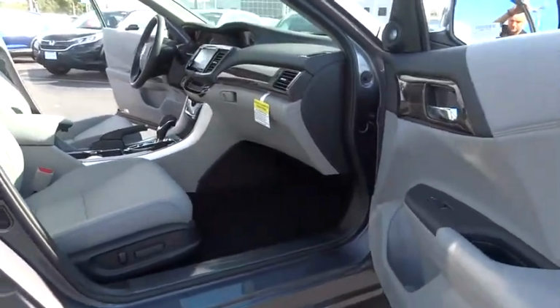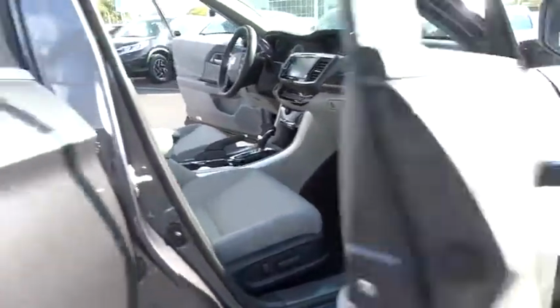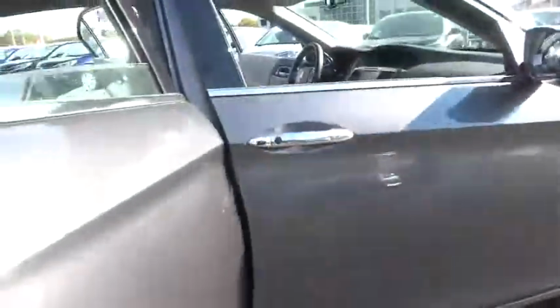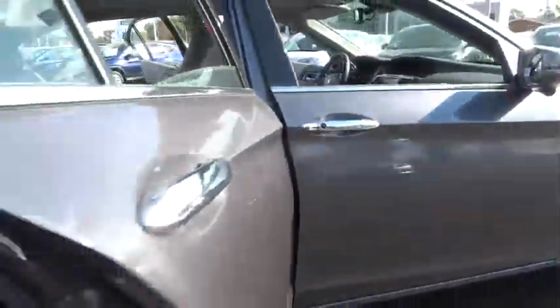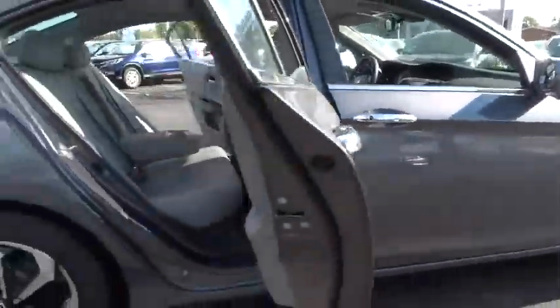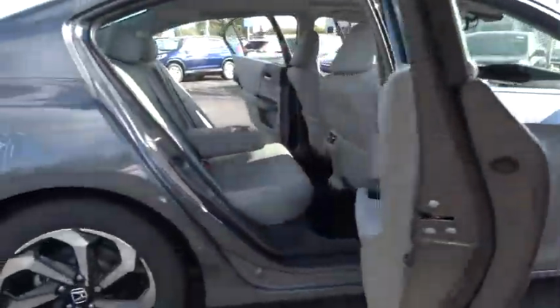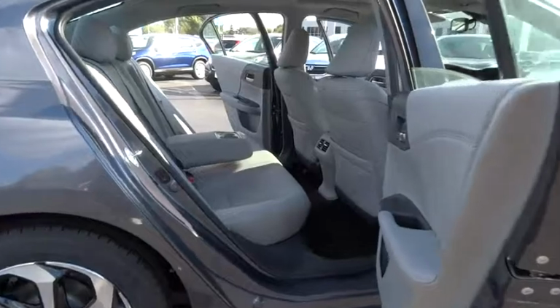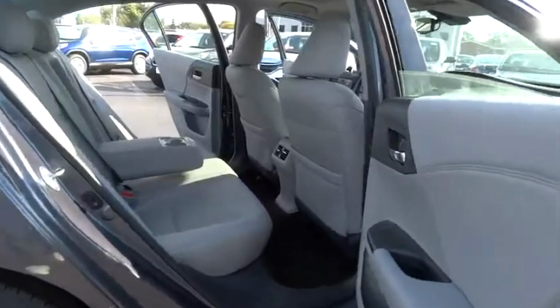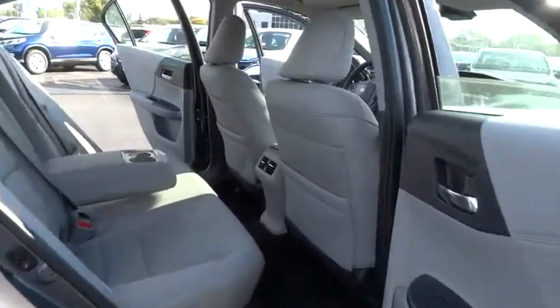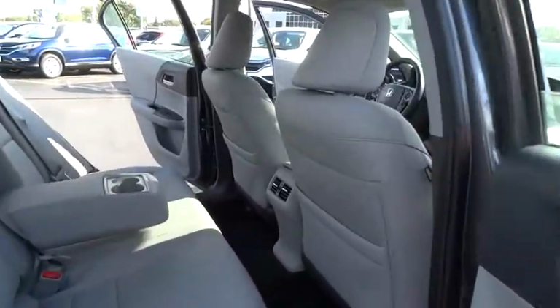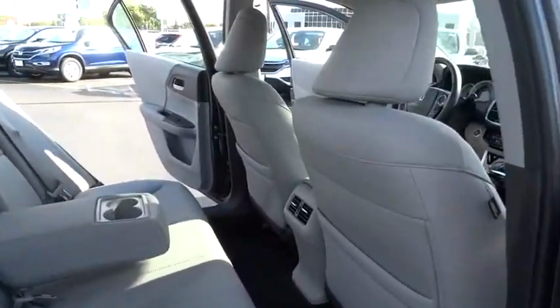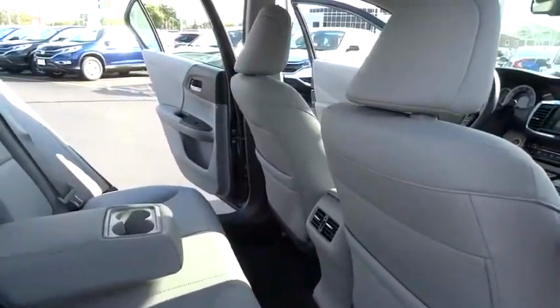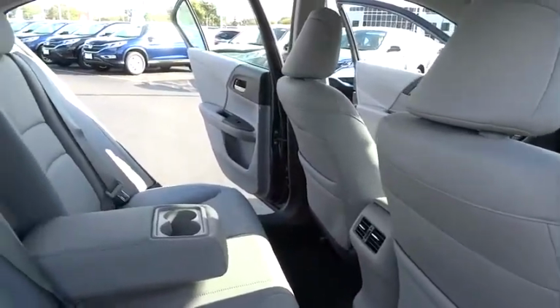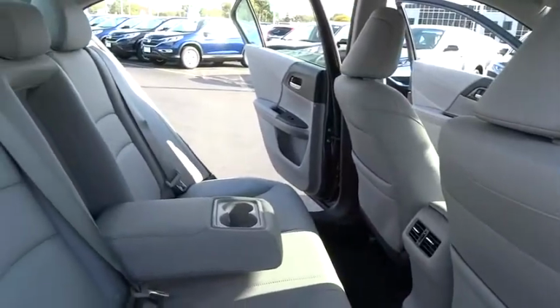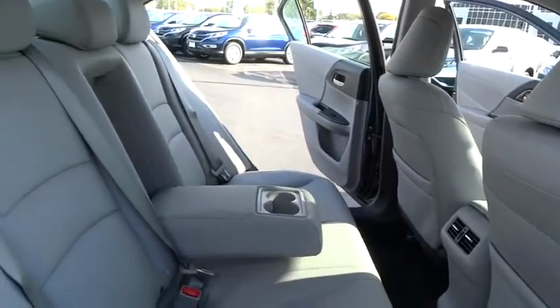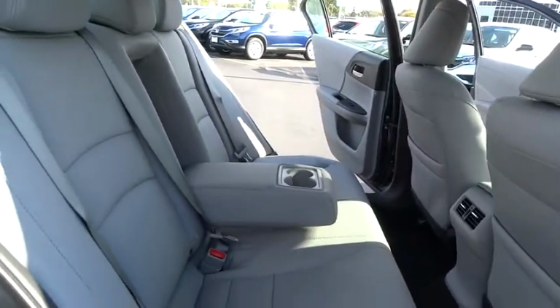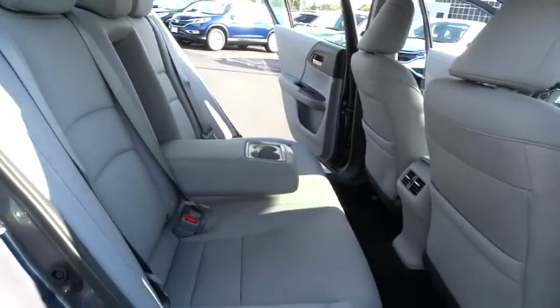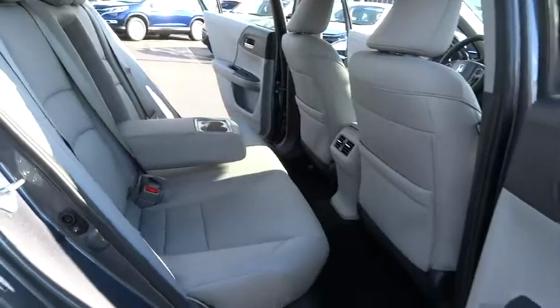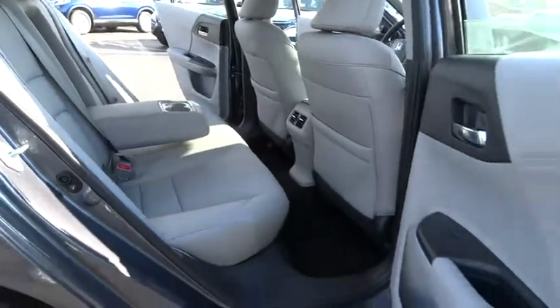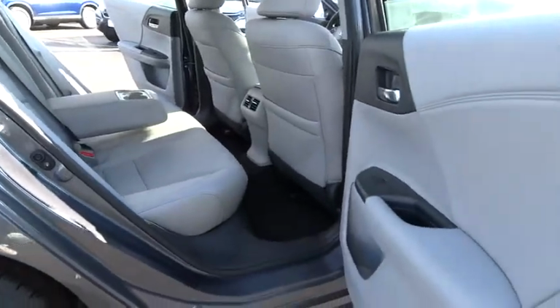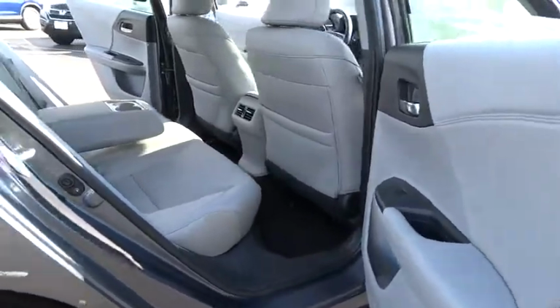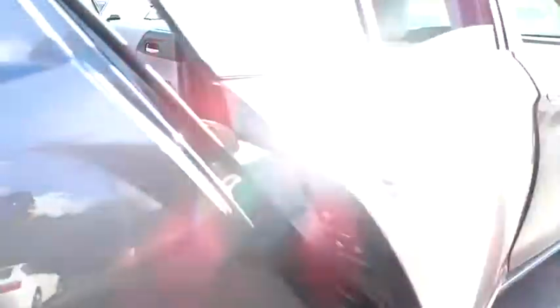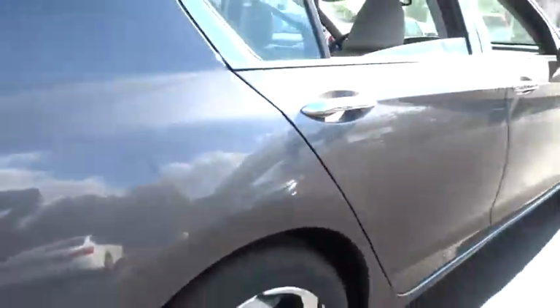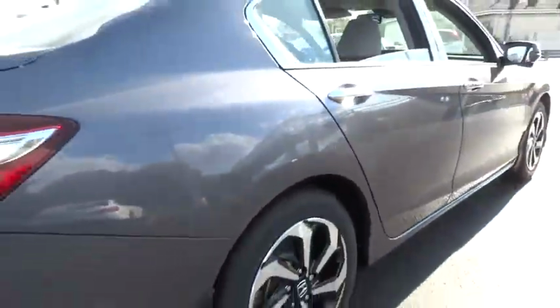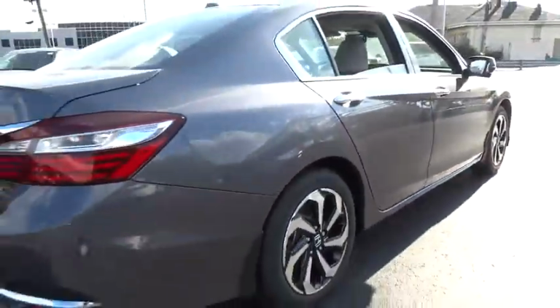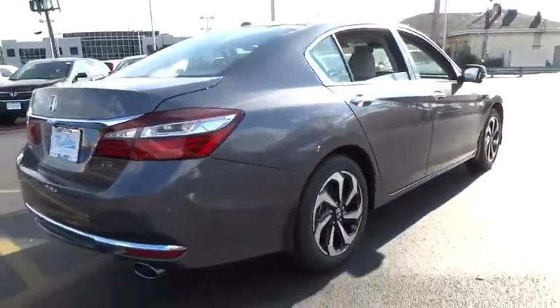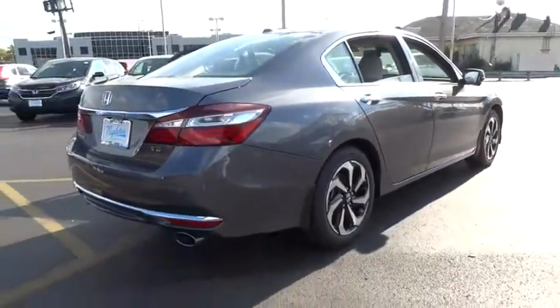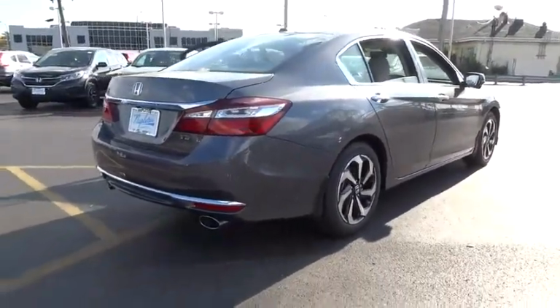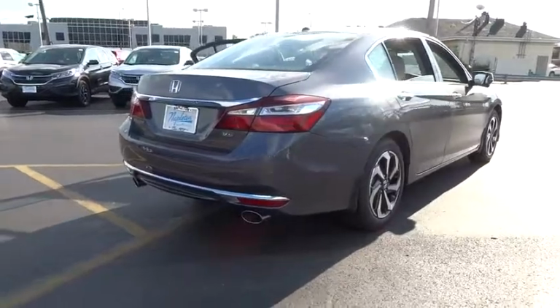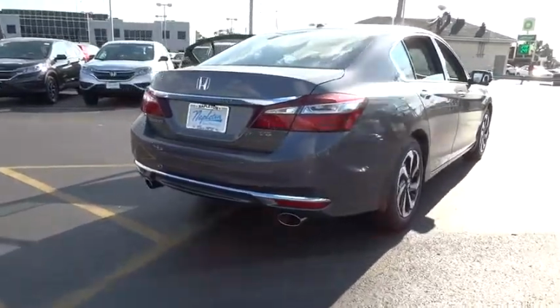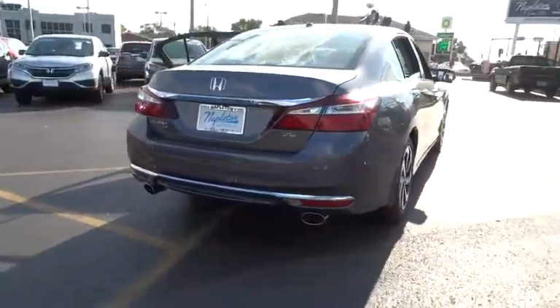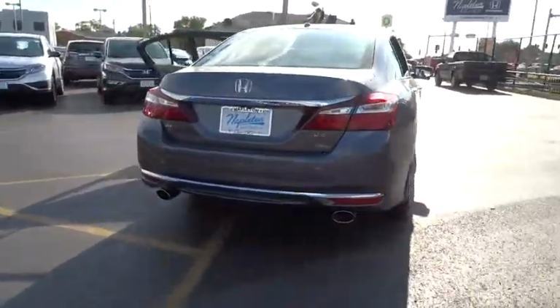Heated front seat, CD player, fog light, electronic stability control, compass, power windows, security system, rear window defroster, trip computer, power moonroof, remote keyless entry, overhead console. Come take a test drive today.